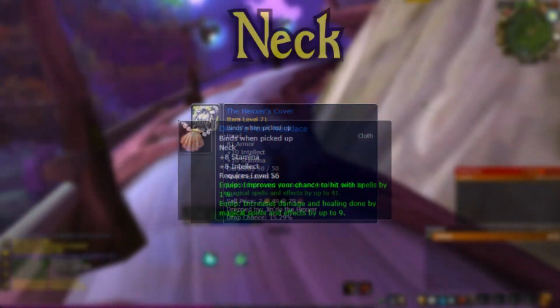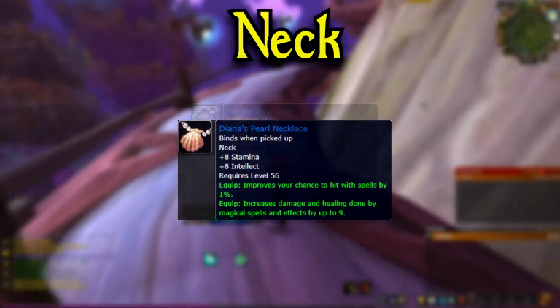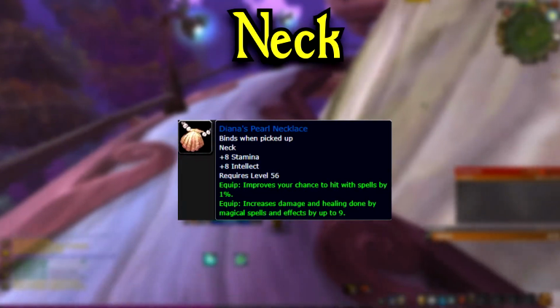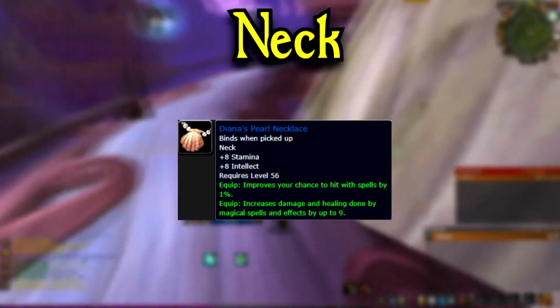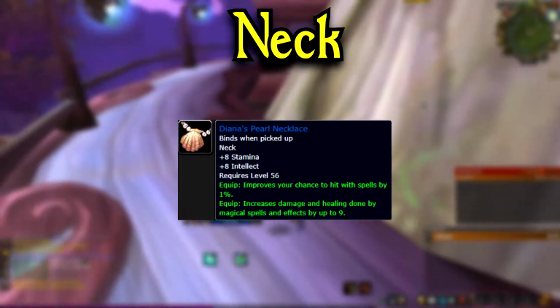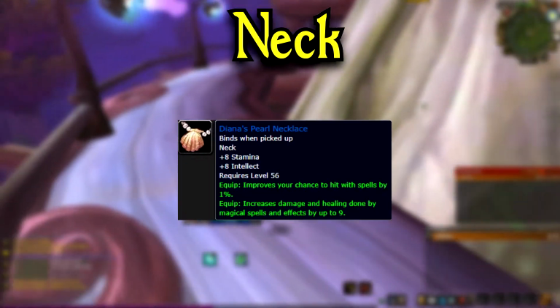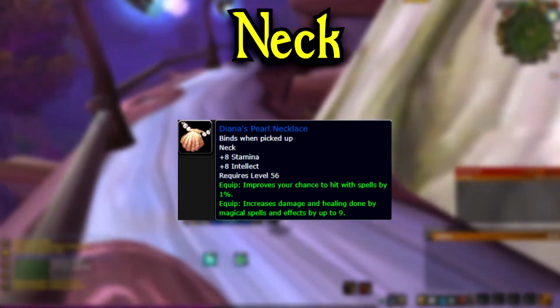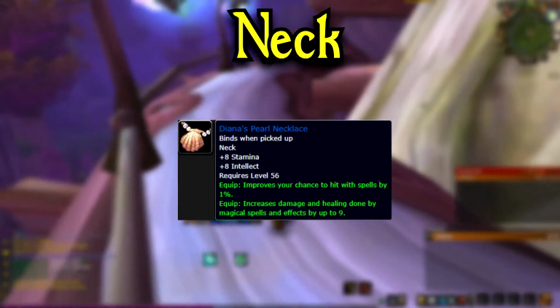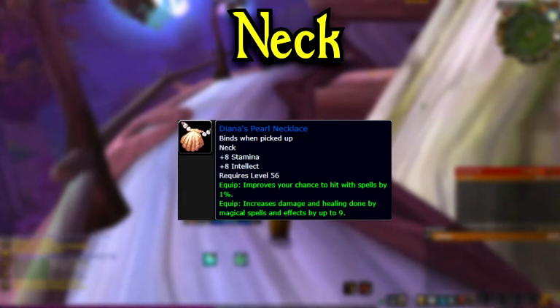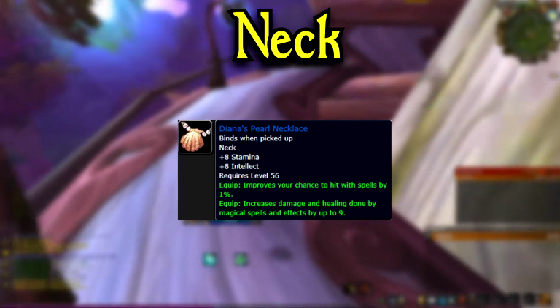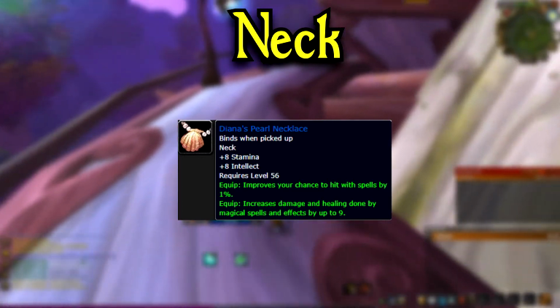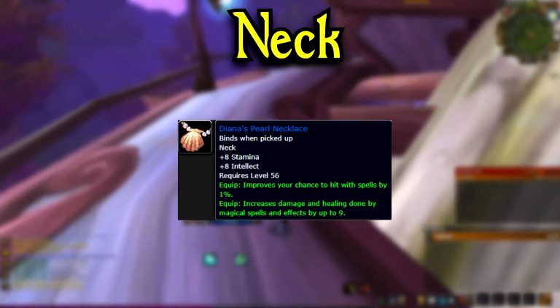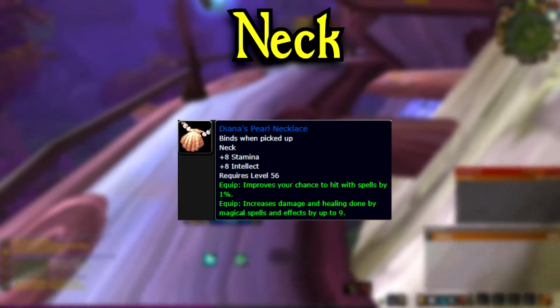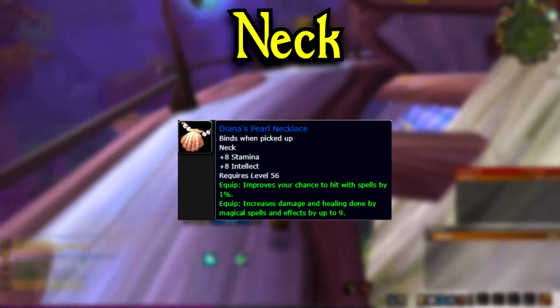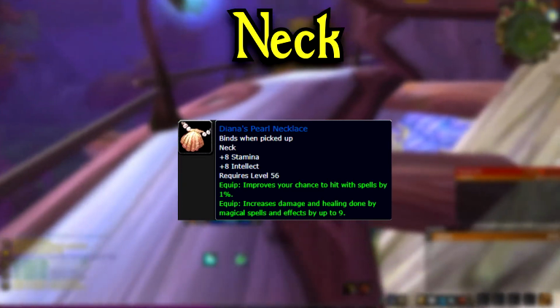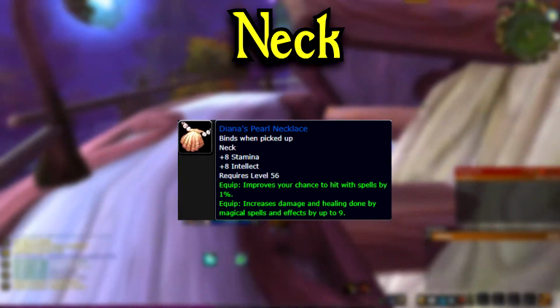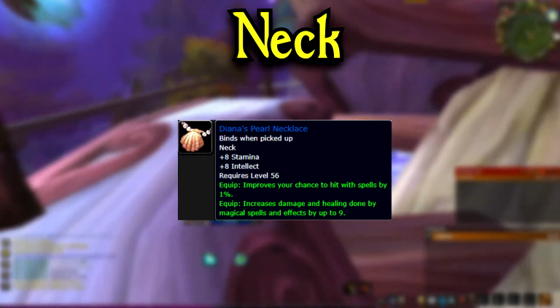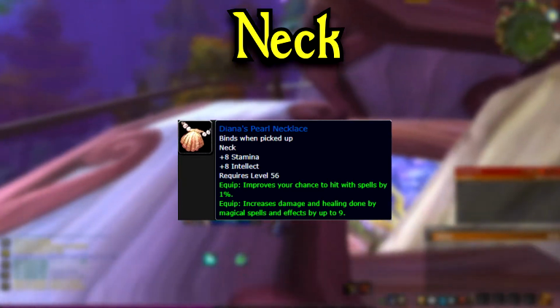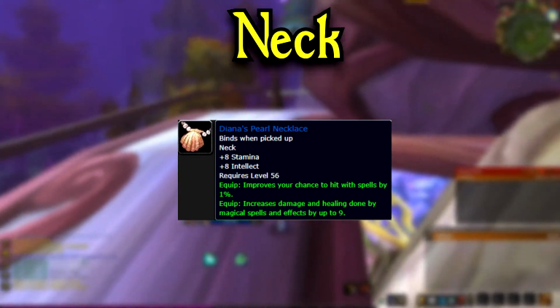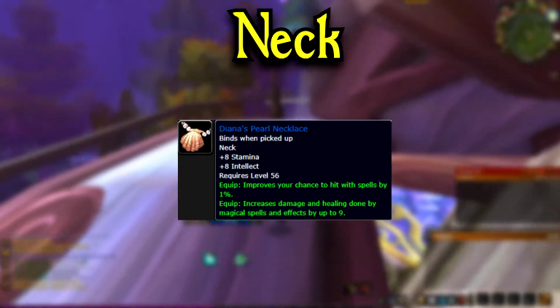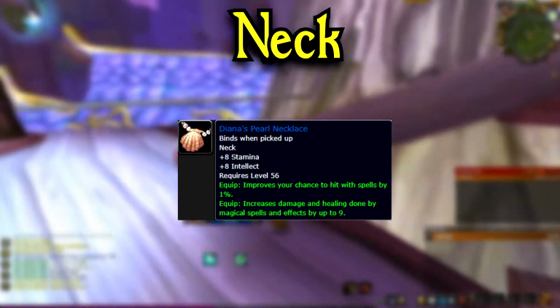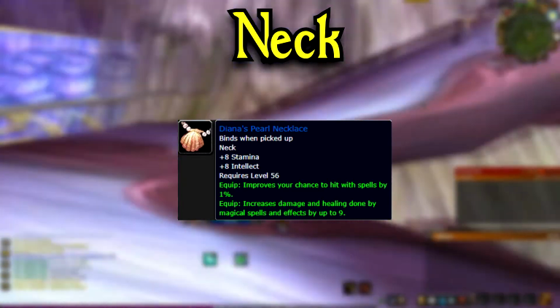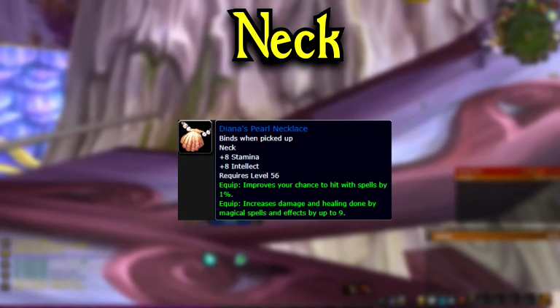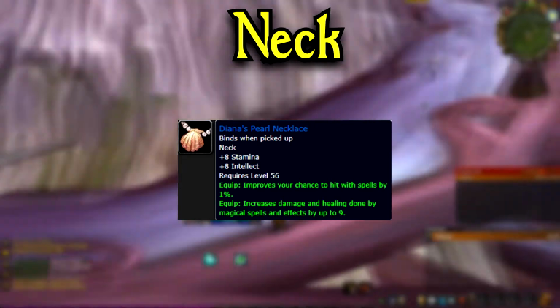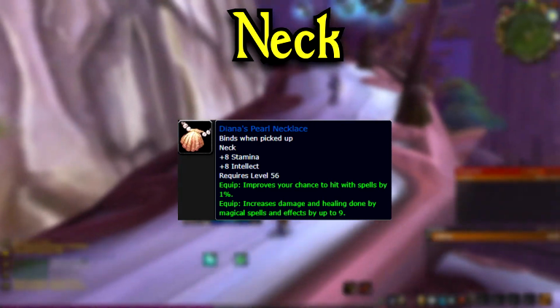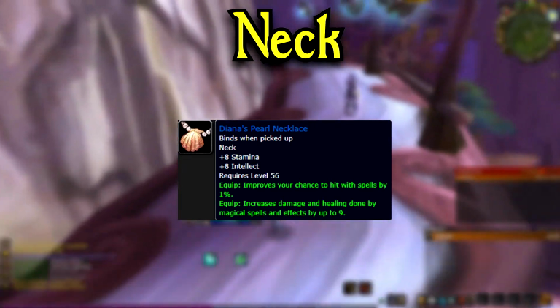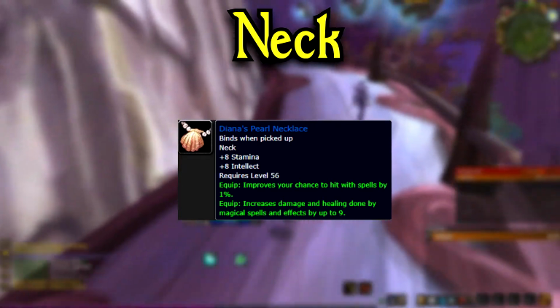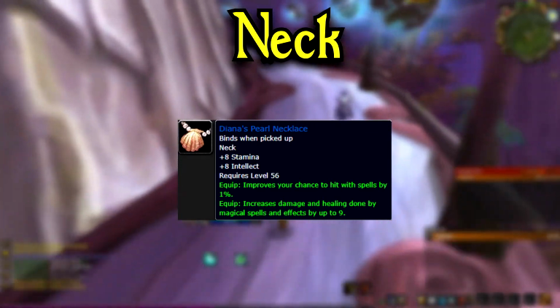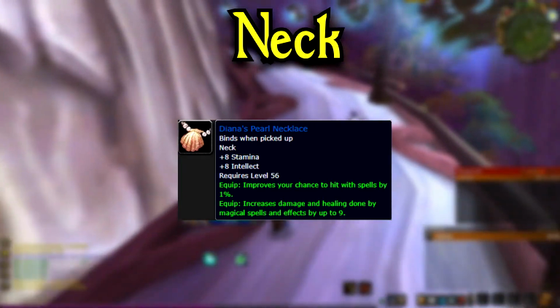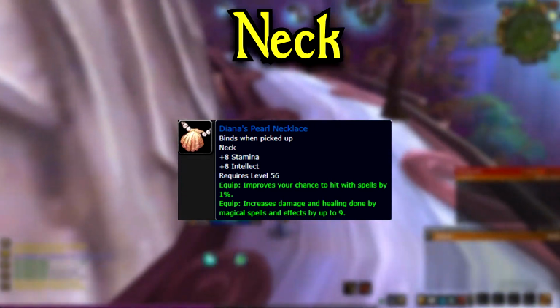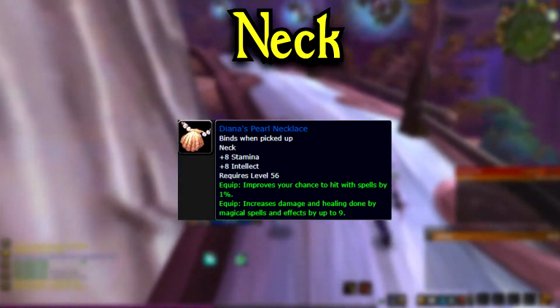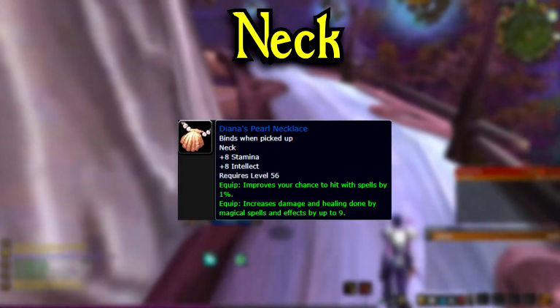Moving on to our neck piece, we're going to be going for Diana's Pearl Necklace, dropping from Cannon Master Wheelie in Strat Living. This neck piece is going to last you a while, and it is the only neck piece we can get with hit and spellpower.